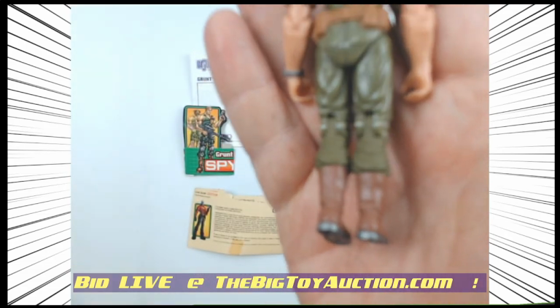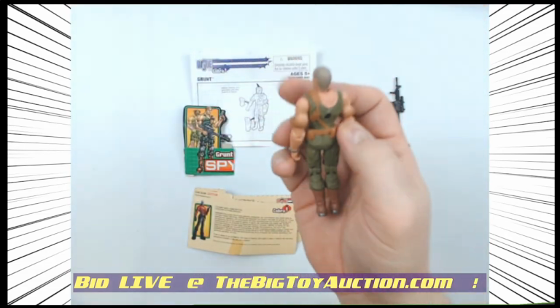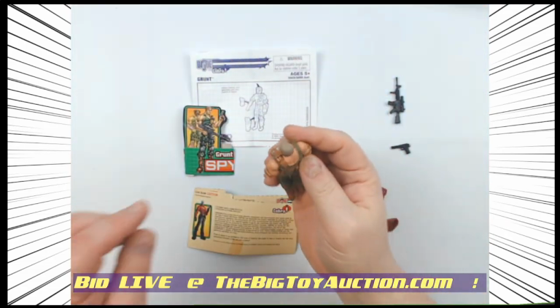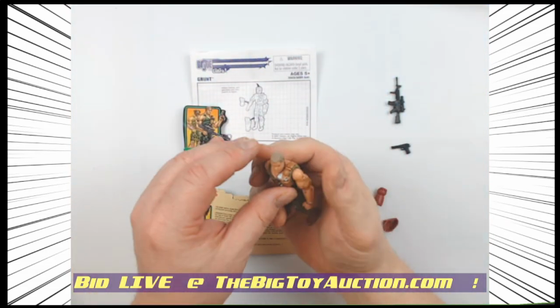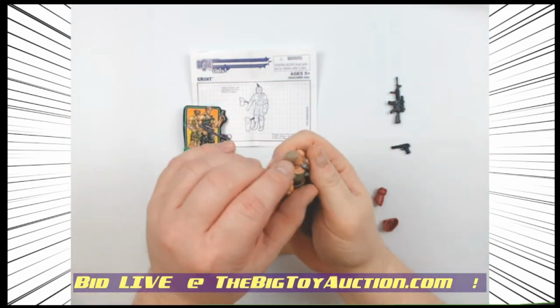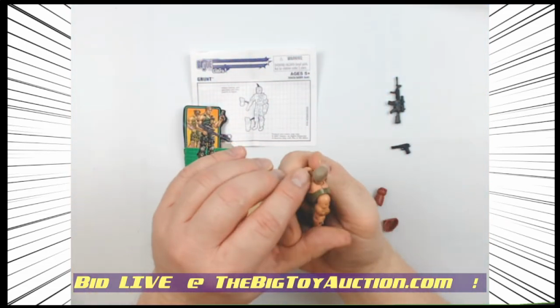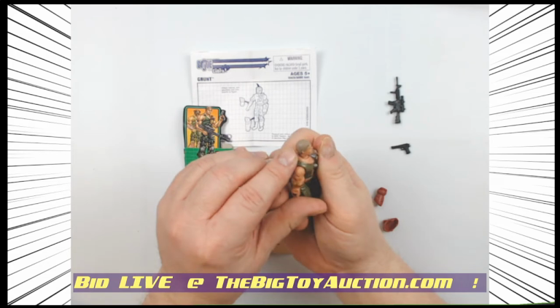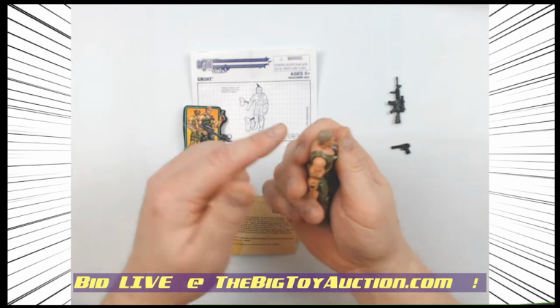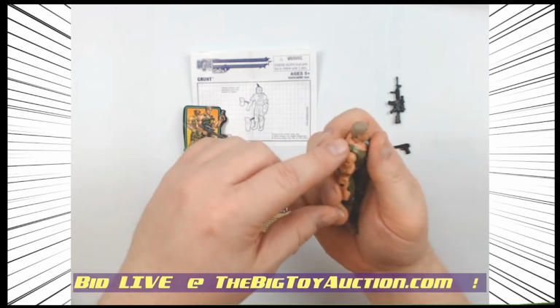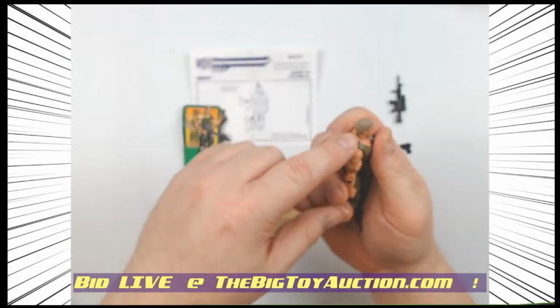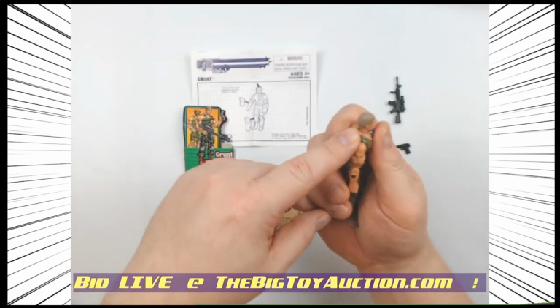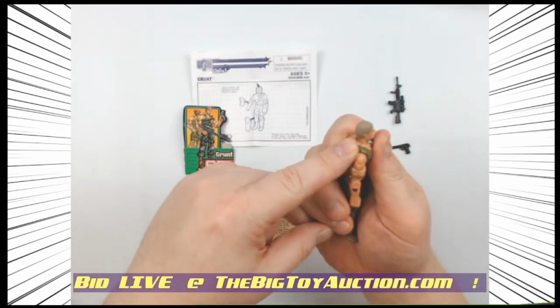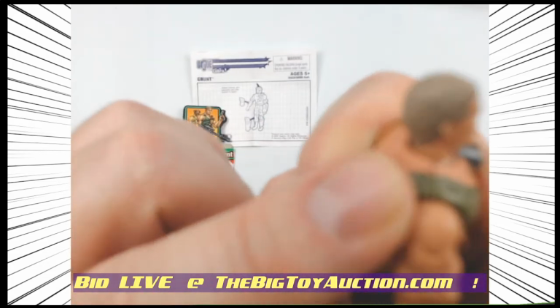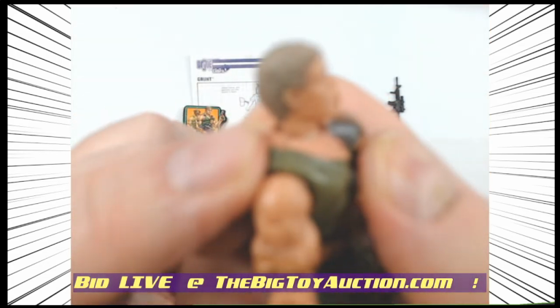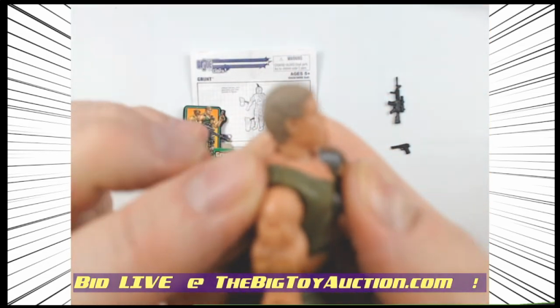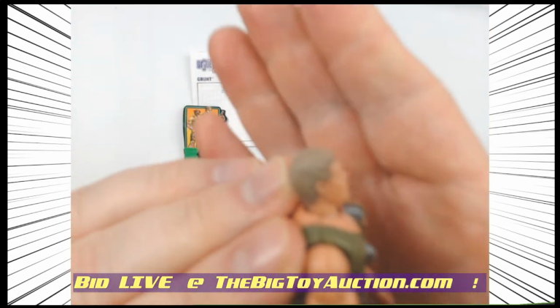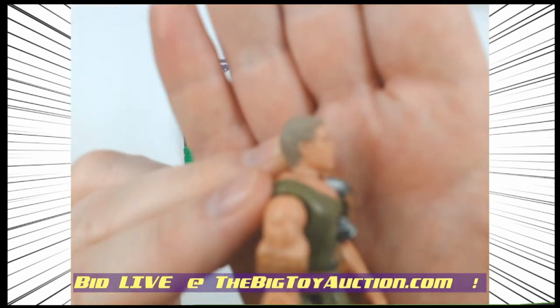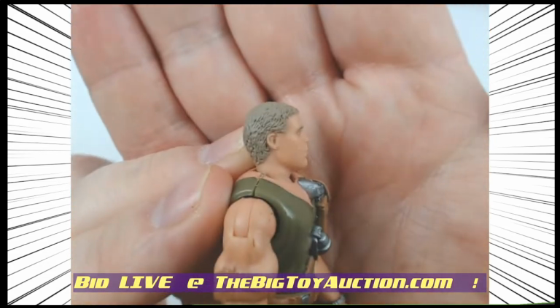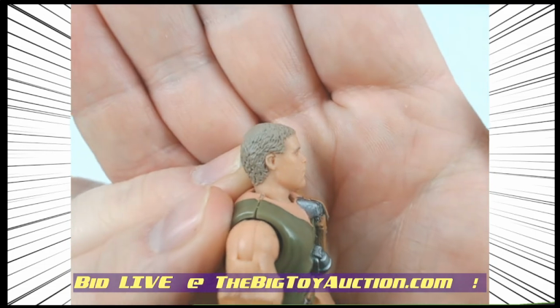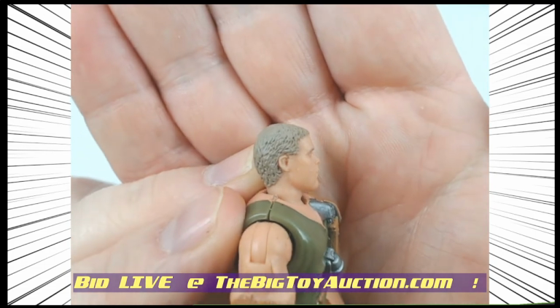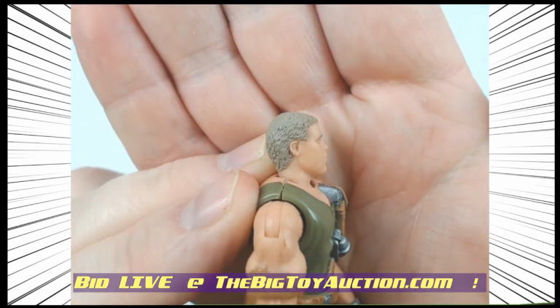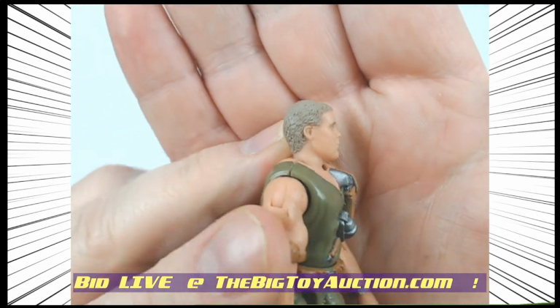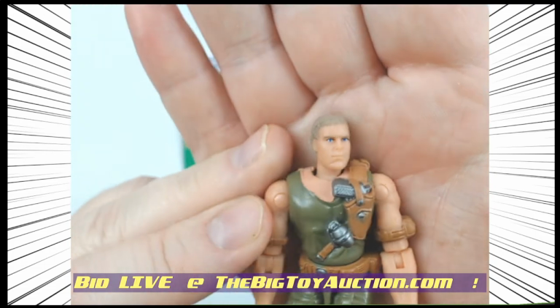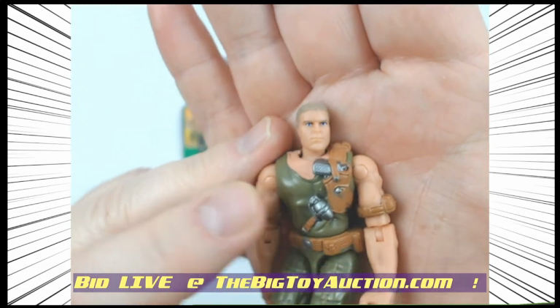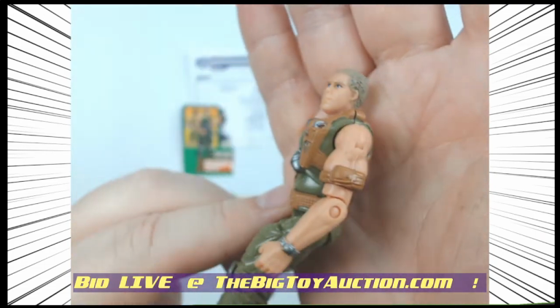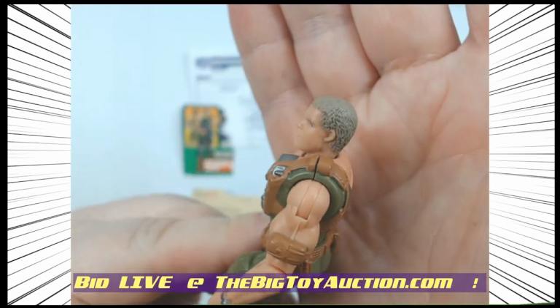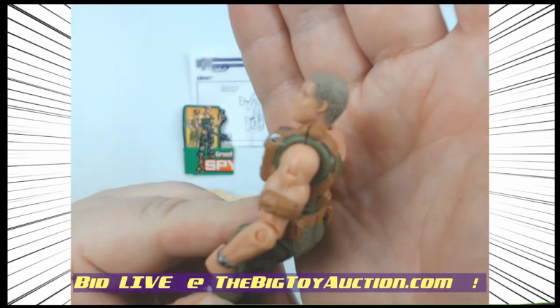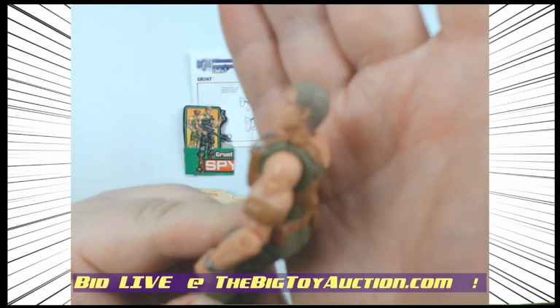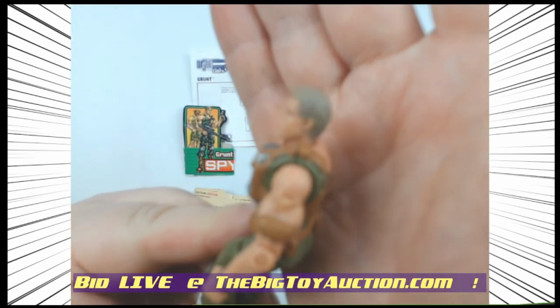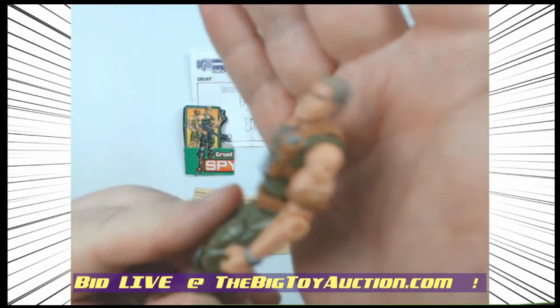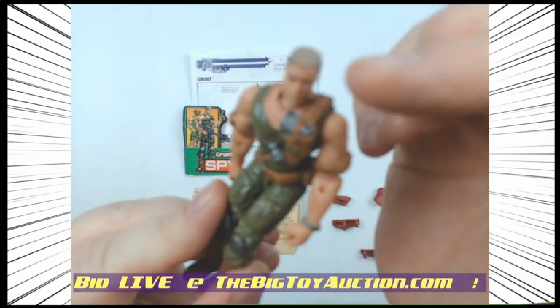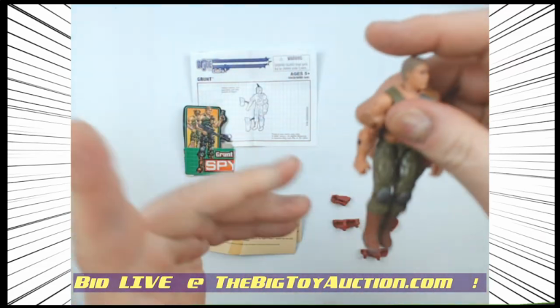Somebody will need to let me know — he looks like, is that his regular hair color, or is he suffering from what happens with vintage Dukes? Is he a gray-haired gent, or is he blonde and it's turned that color?